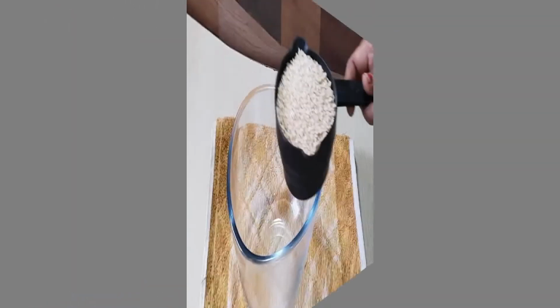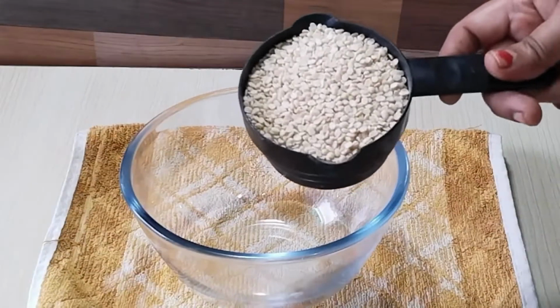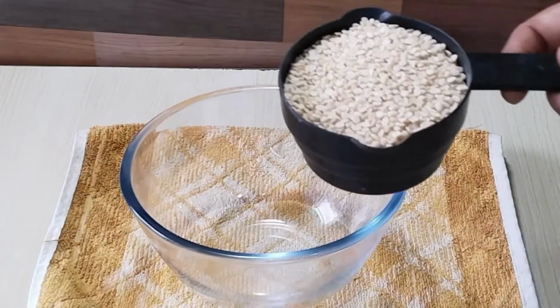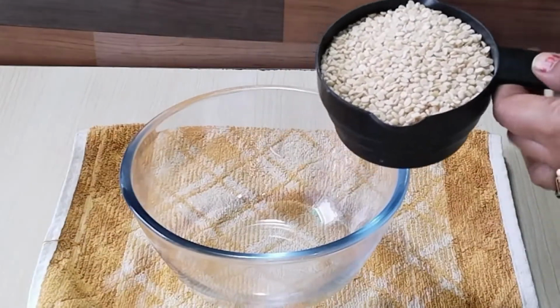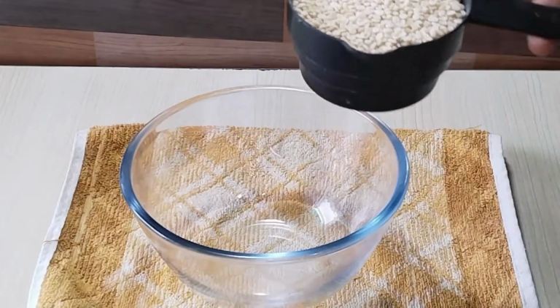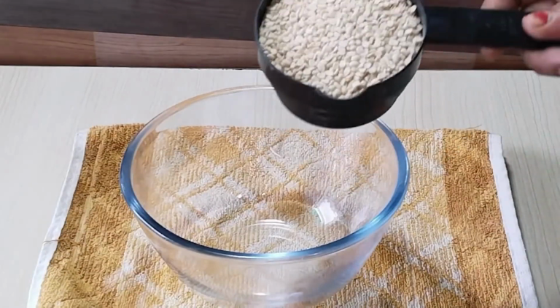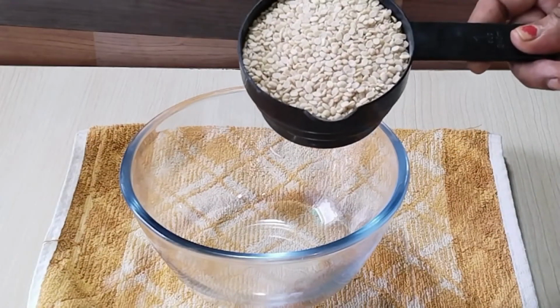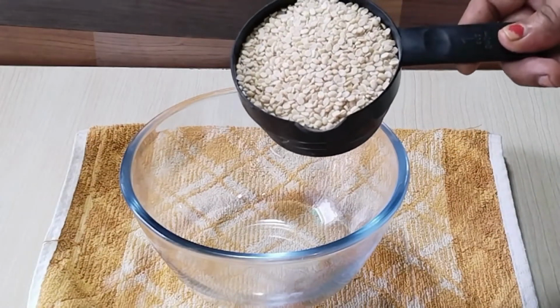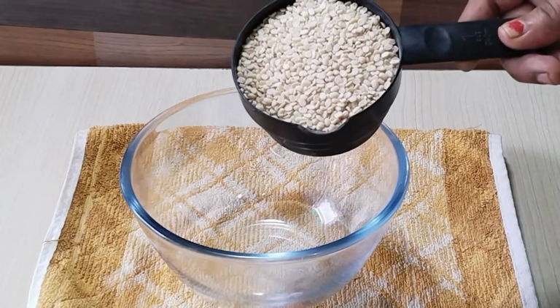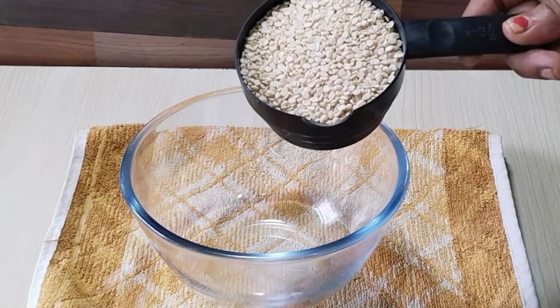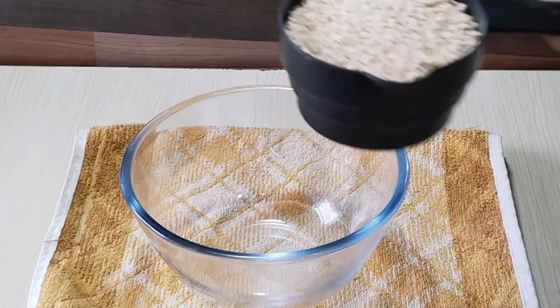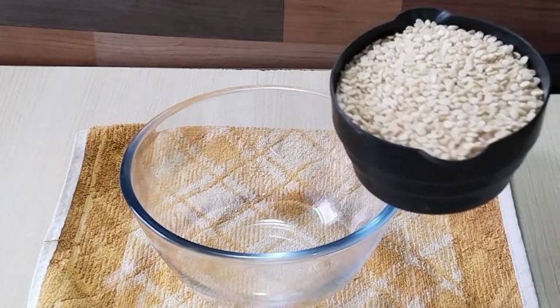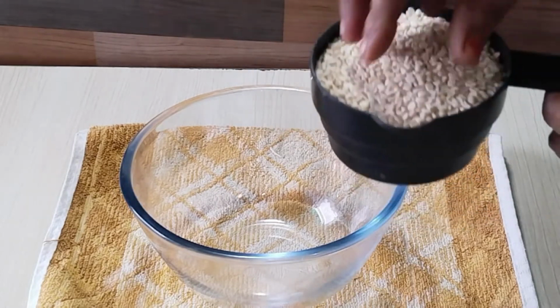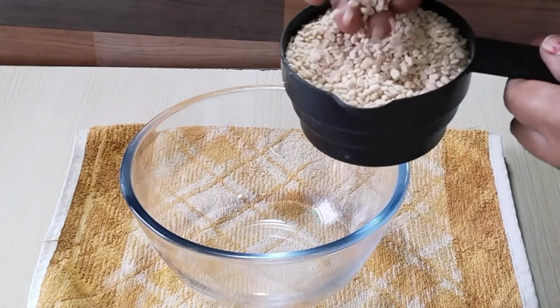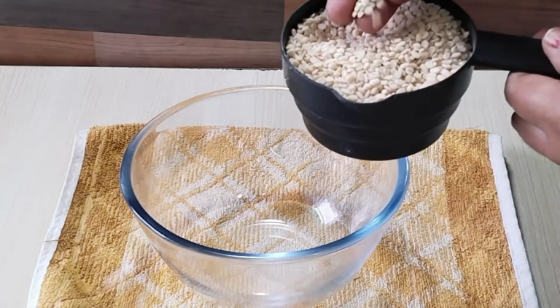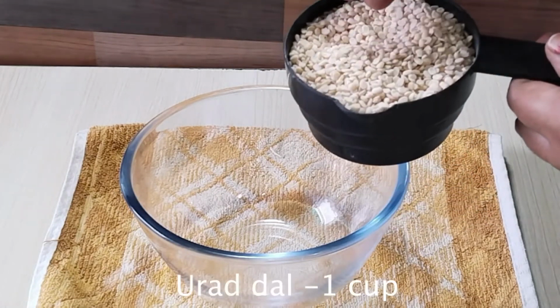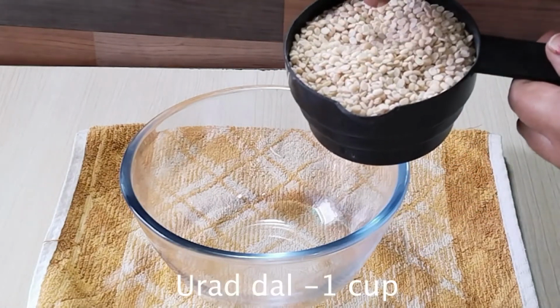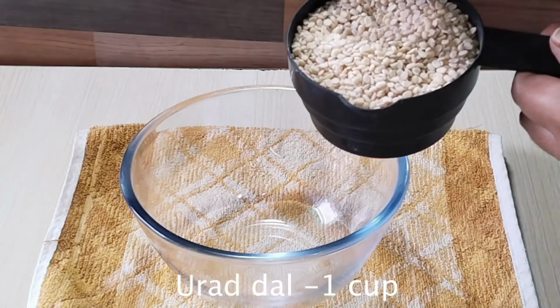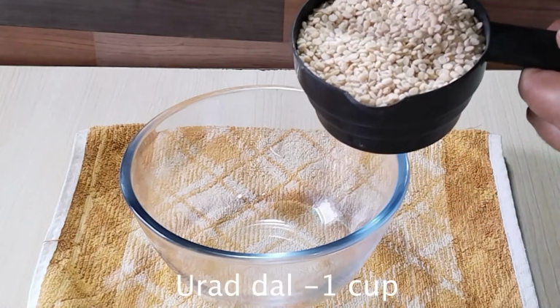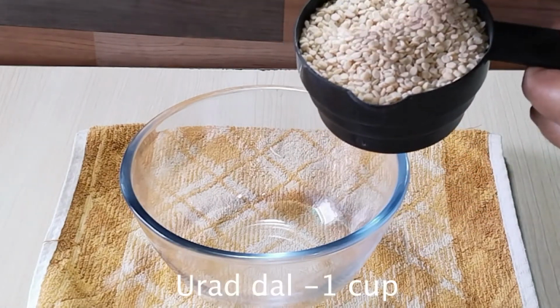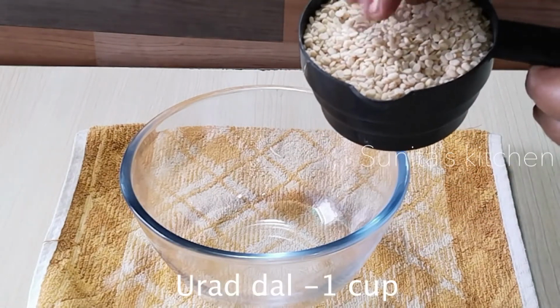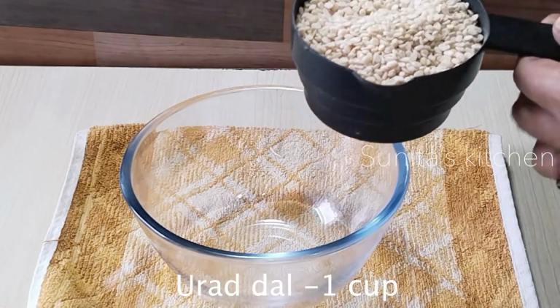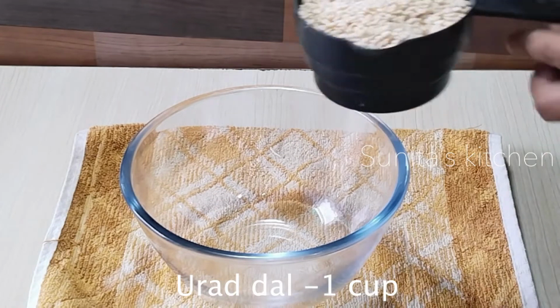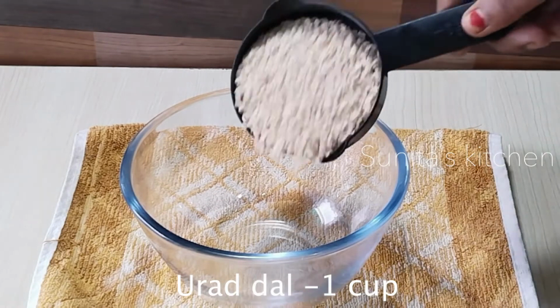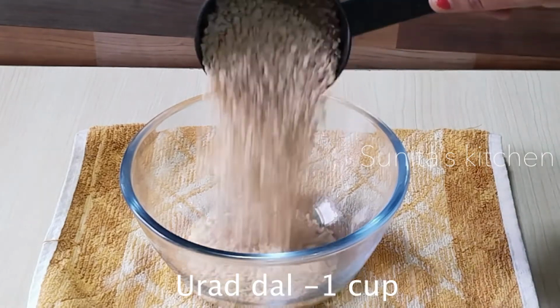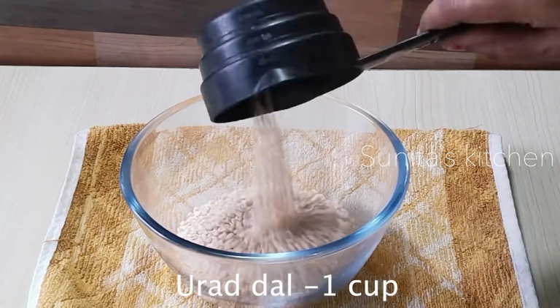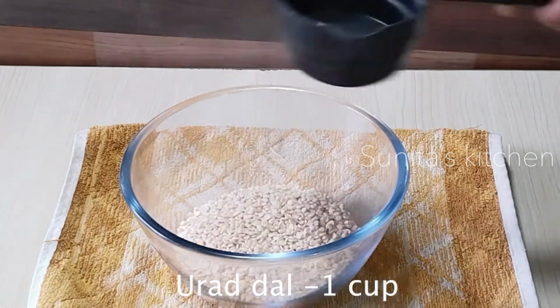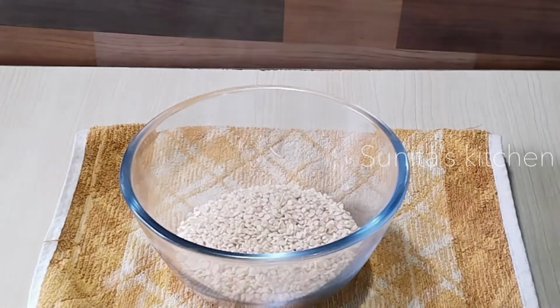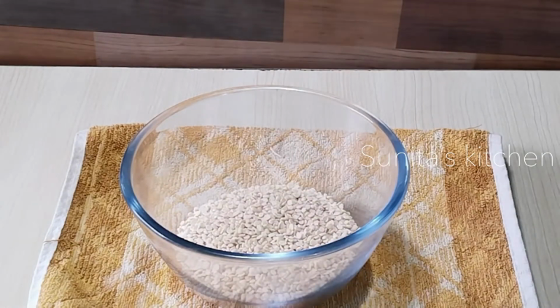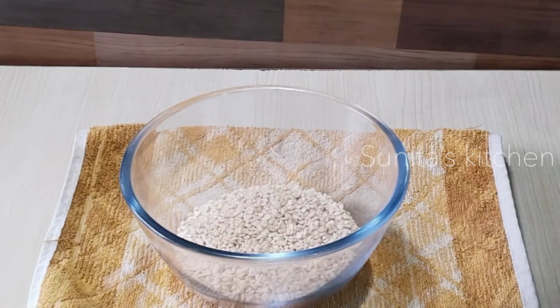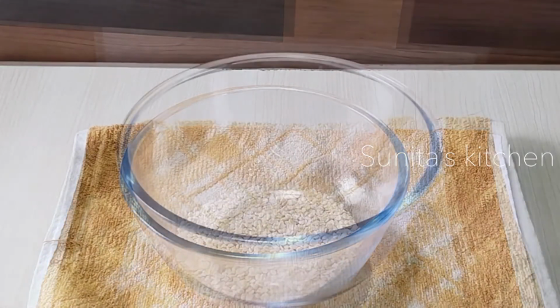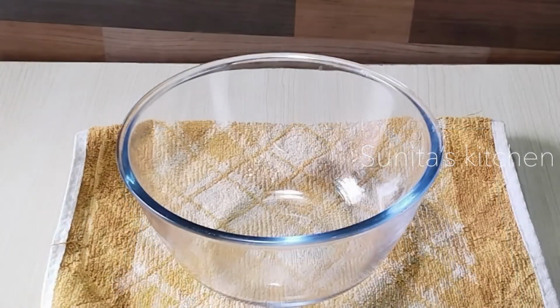First of all, we will soak the ingredients. I am going to take 1 cup of urad dal. We will soak the urad dal well.